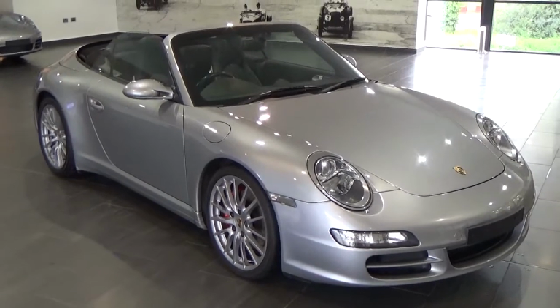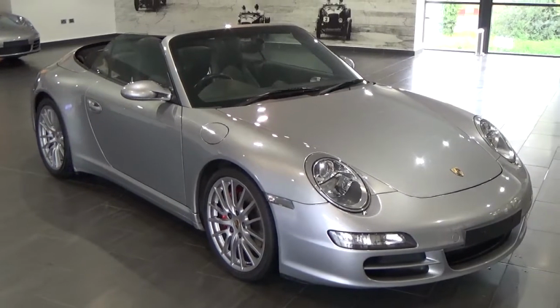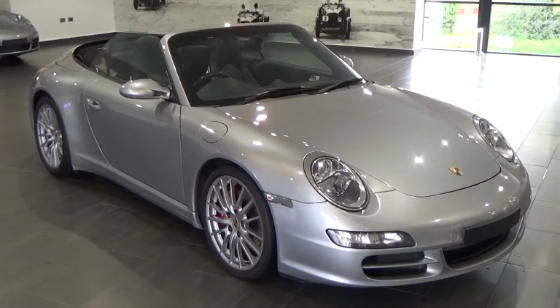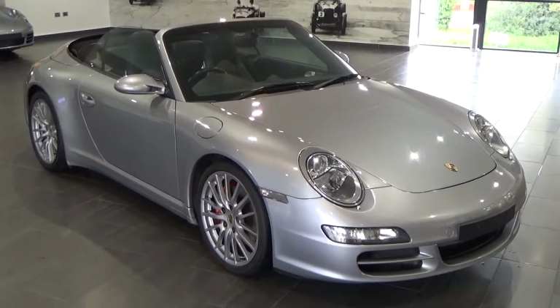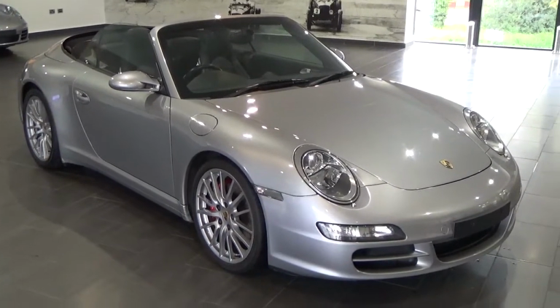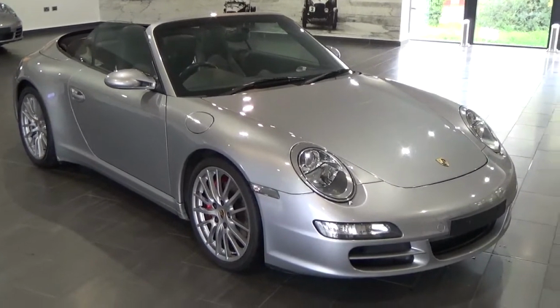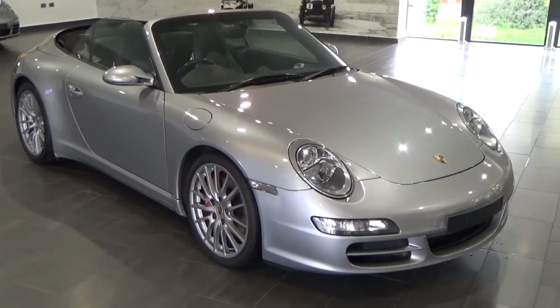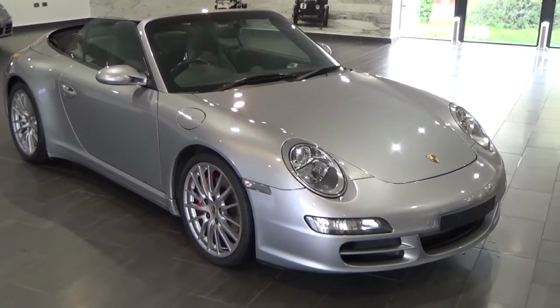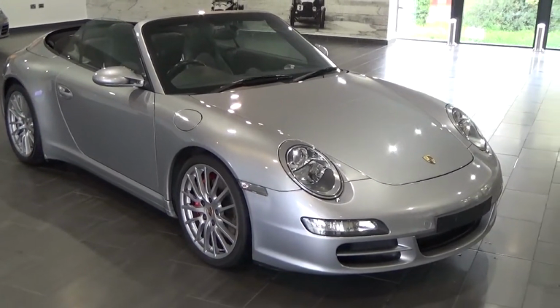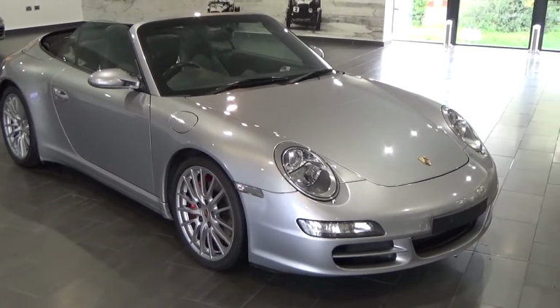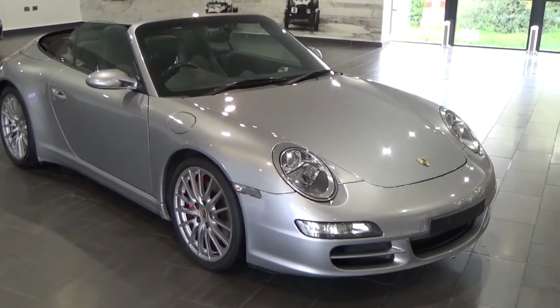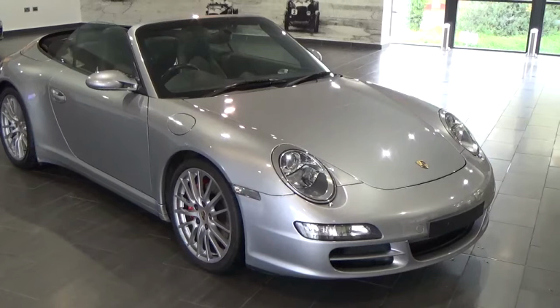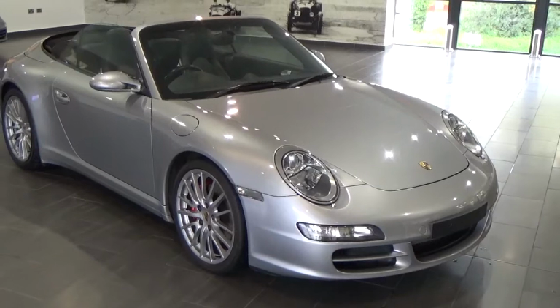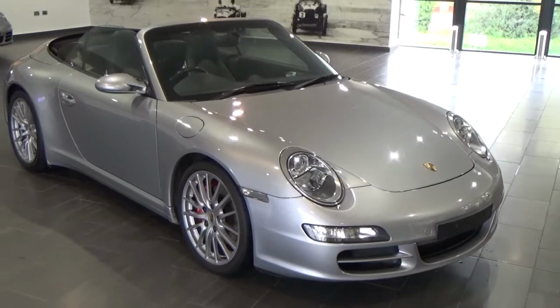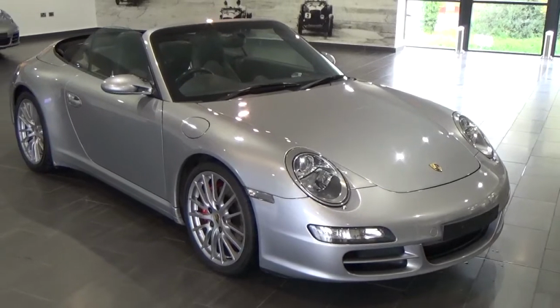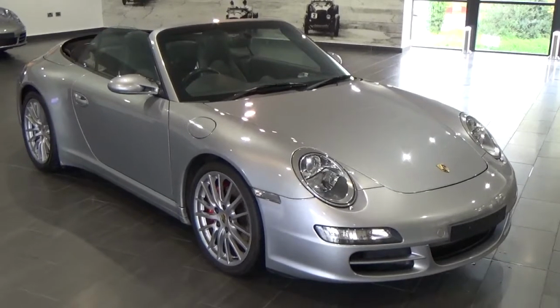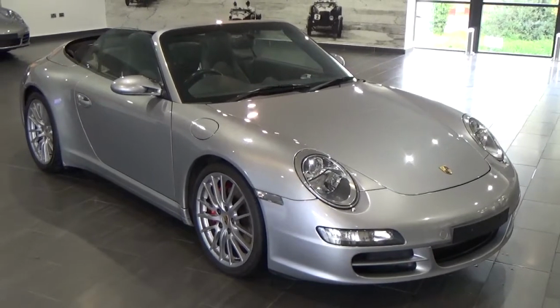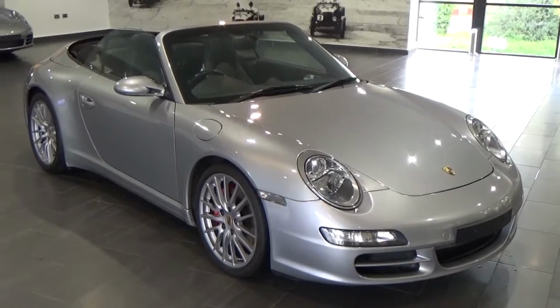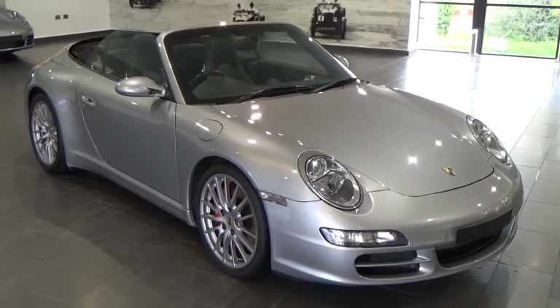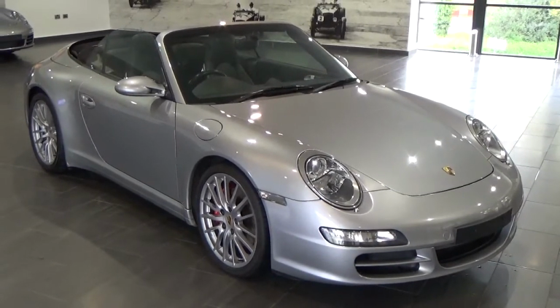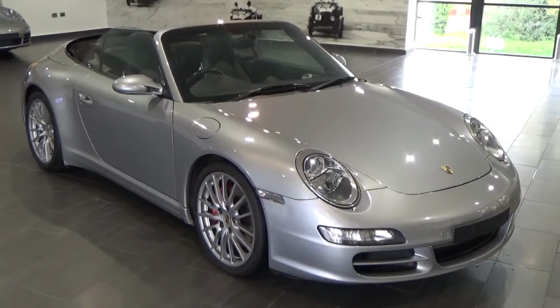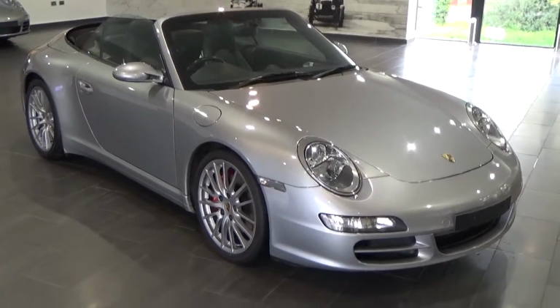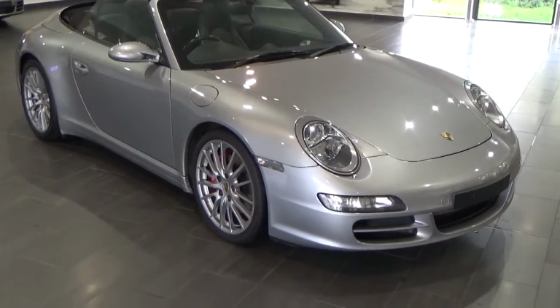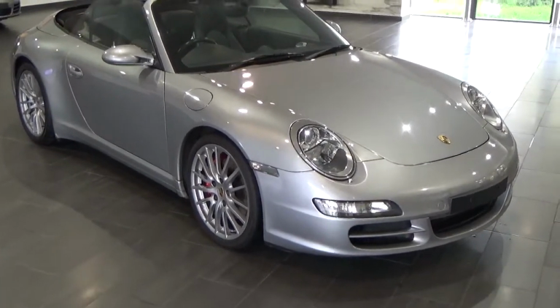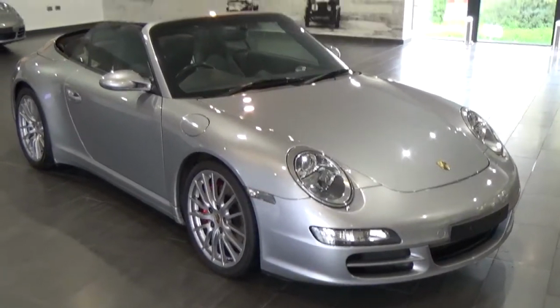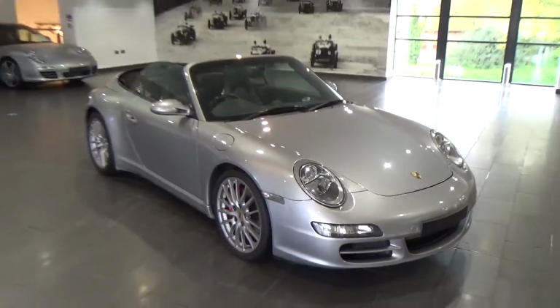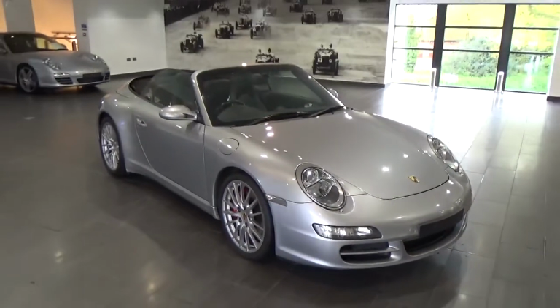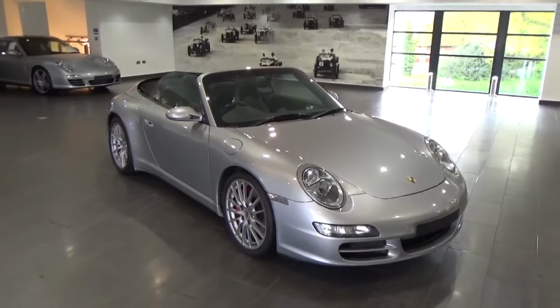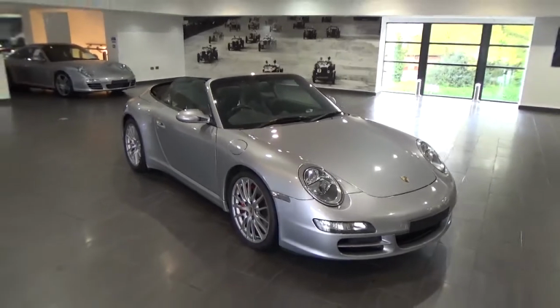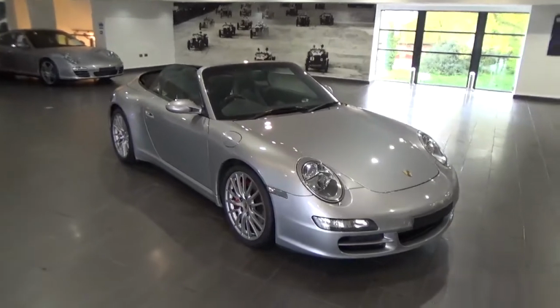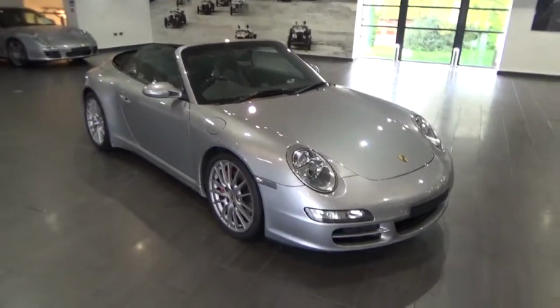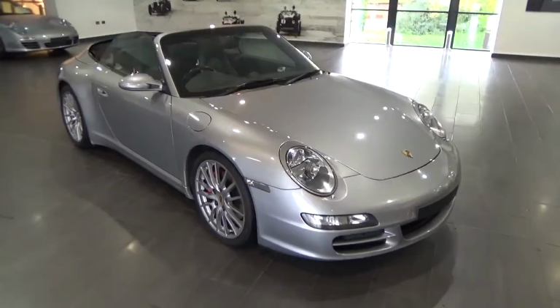Welcome to the sale of this 2006 Porsche 911 Carrera 4S Cabriolet in stunning GT Silver. Let me walk you around the car.